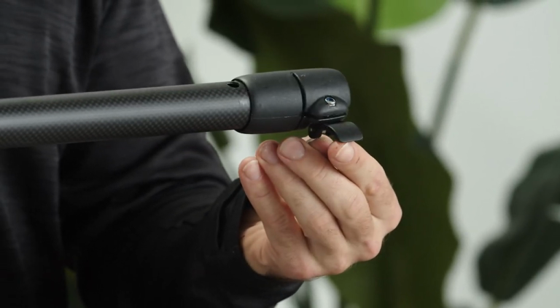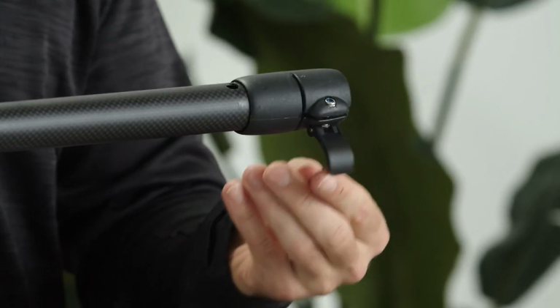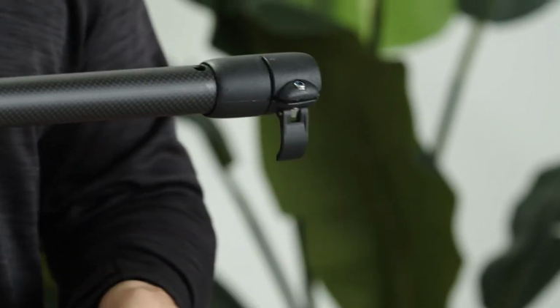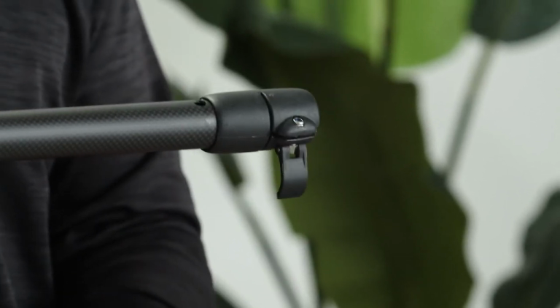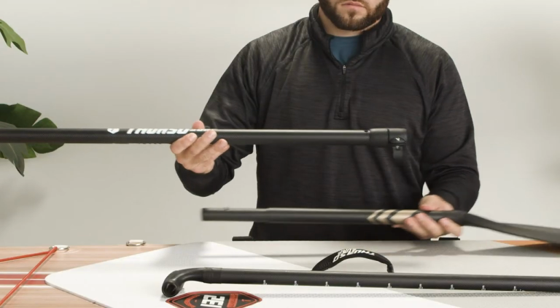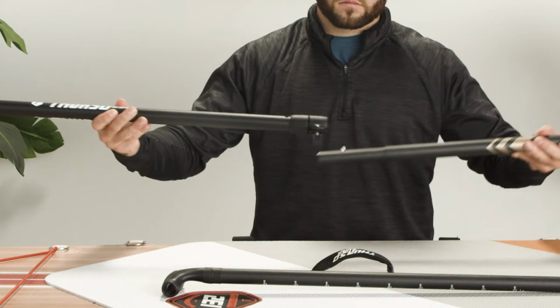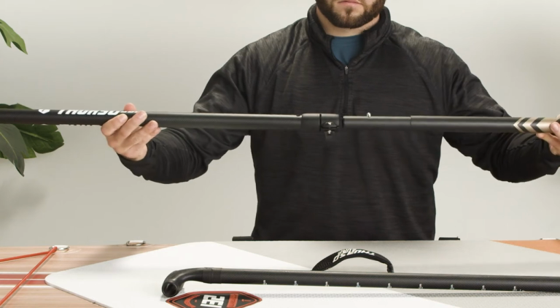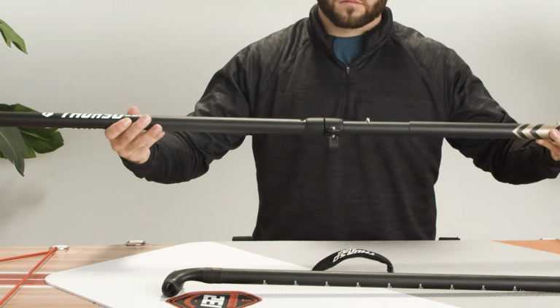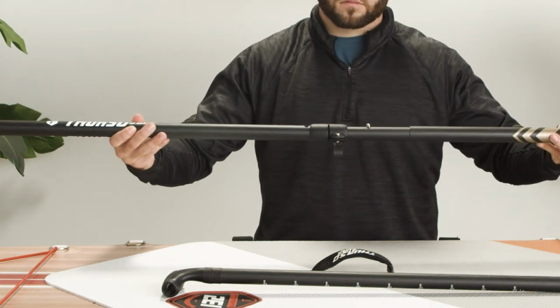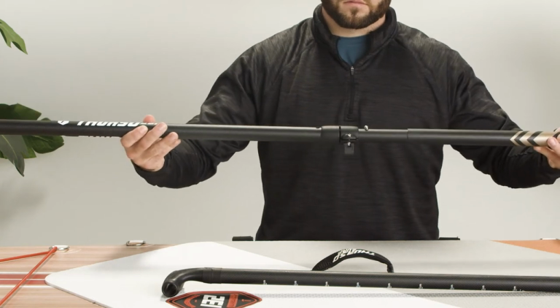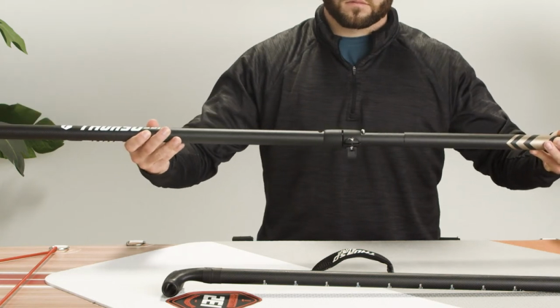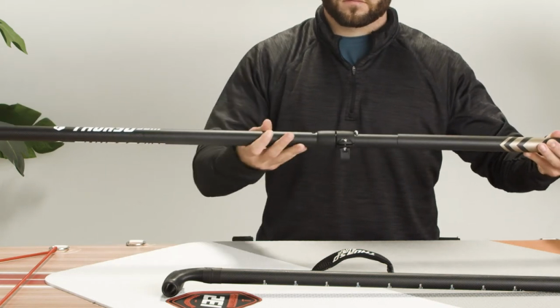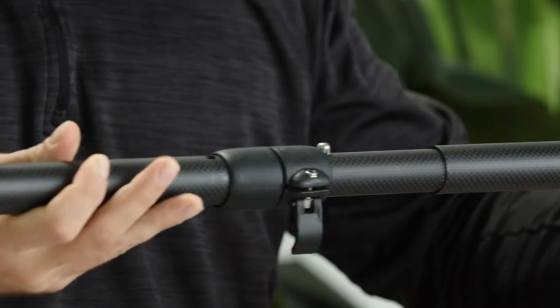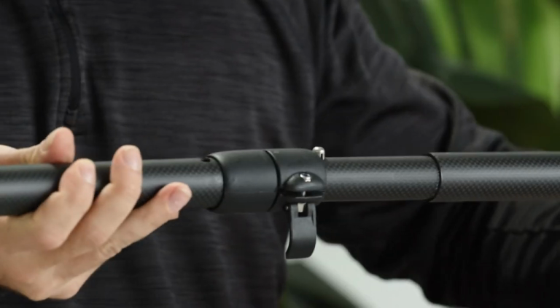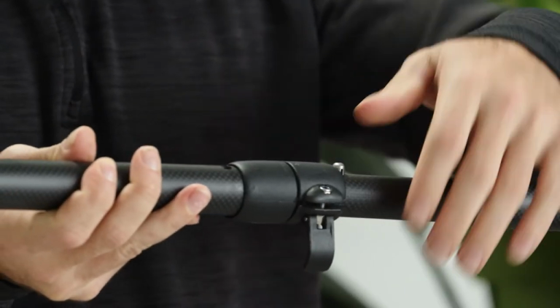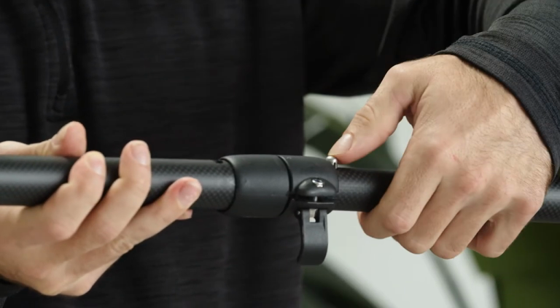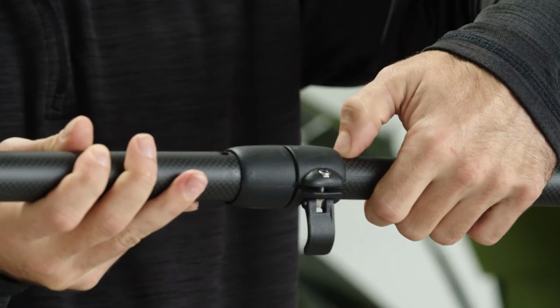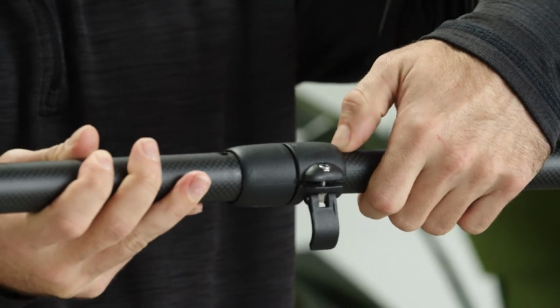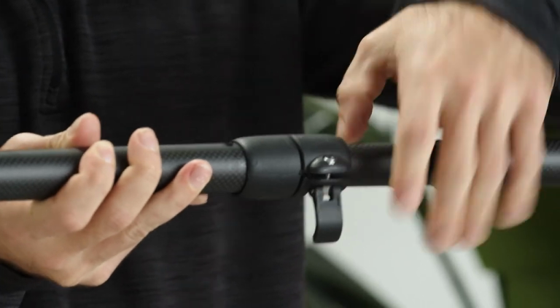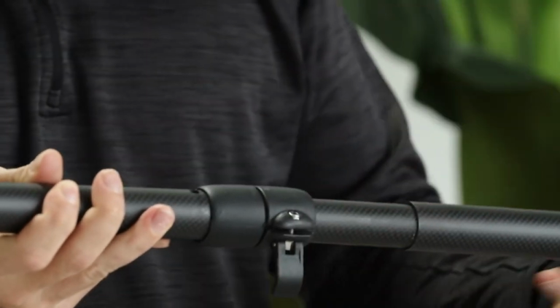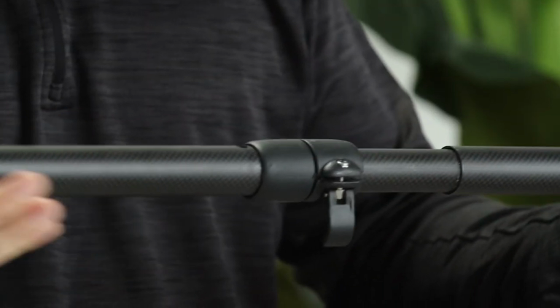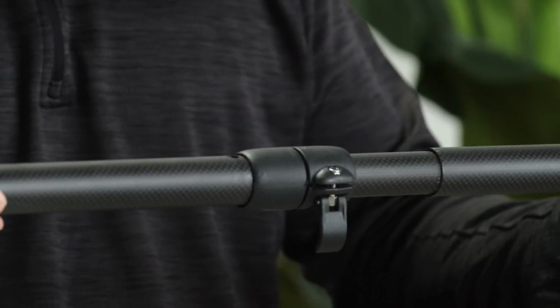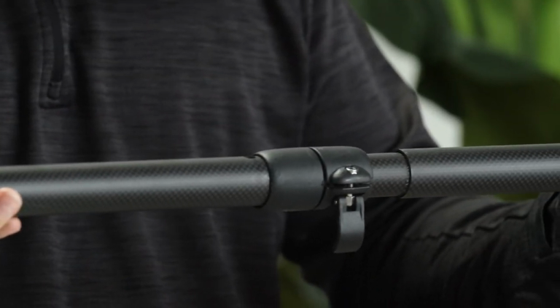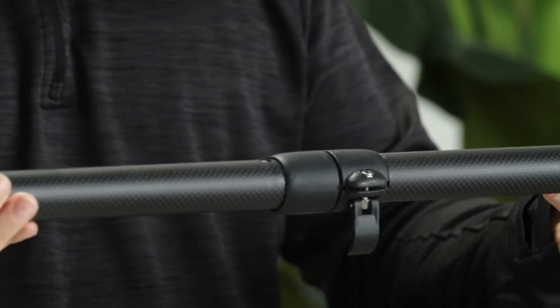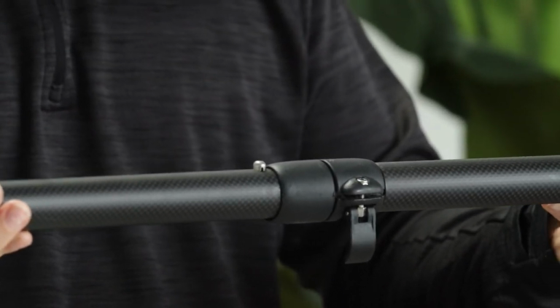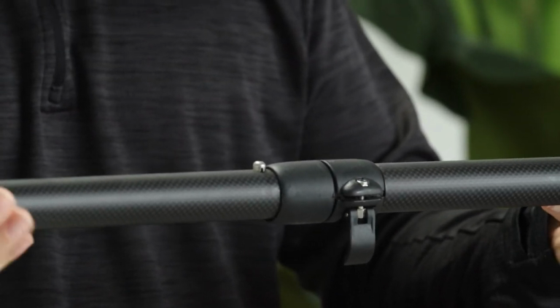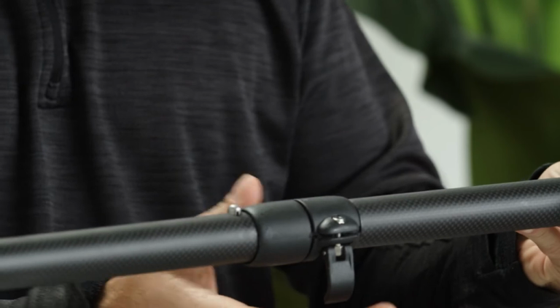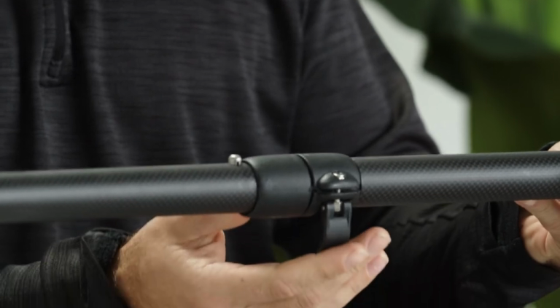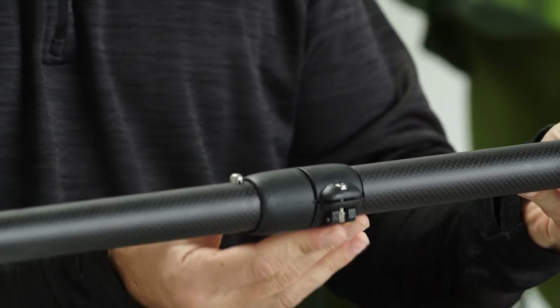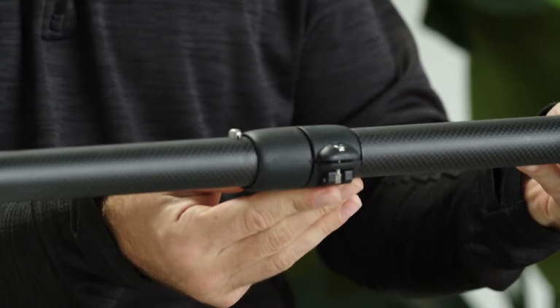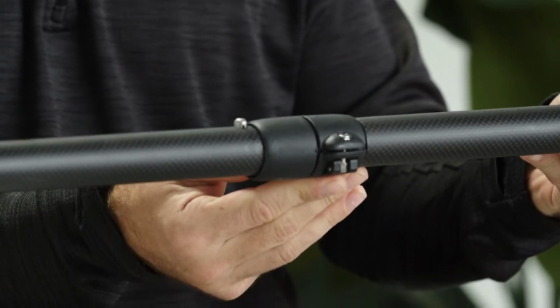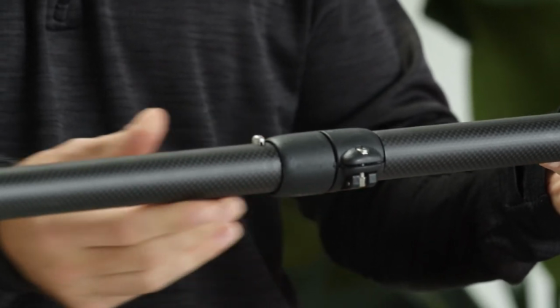Then pick up your paddle blade. Insert the end of the paddle blade into the shaft and make sure to align the pin. Press the pin down and slide the blade until it locks with a click. The pin should pop up through the hole. Now close the clasp to ensure the paddle is completely locked in.